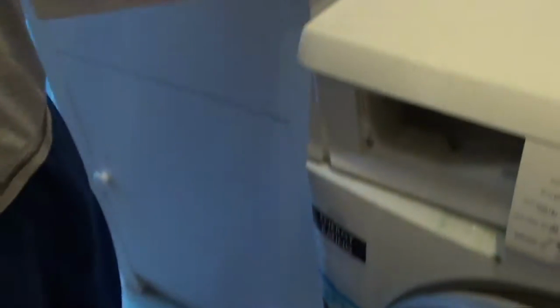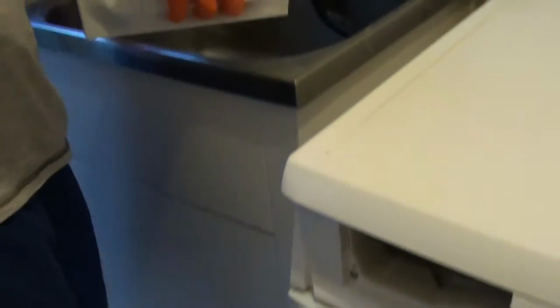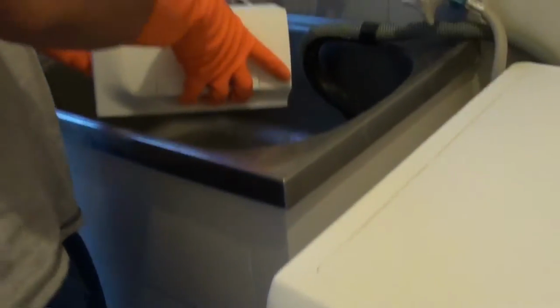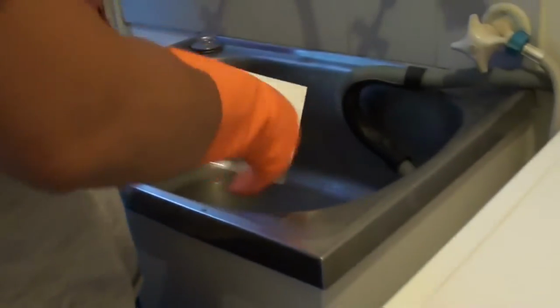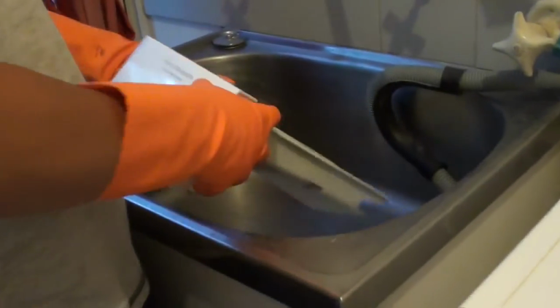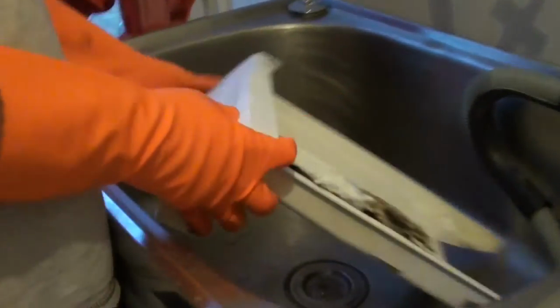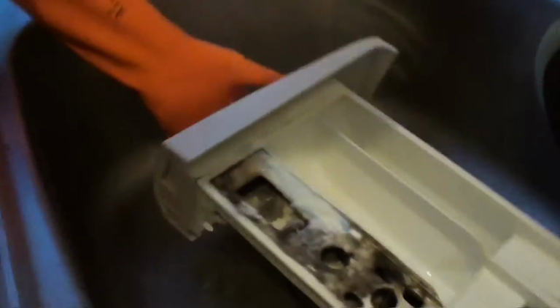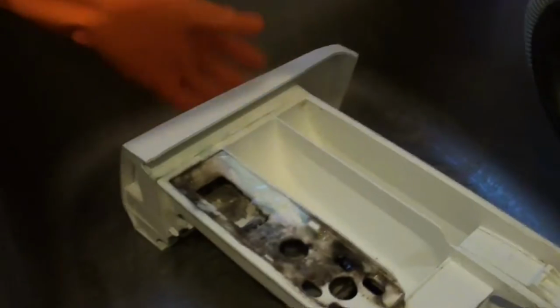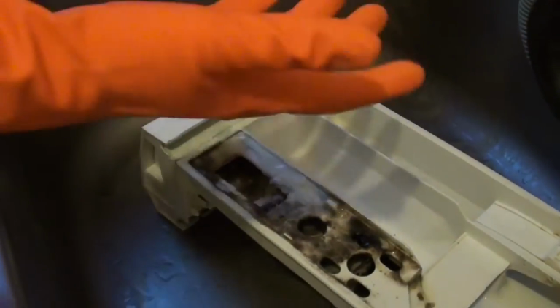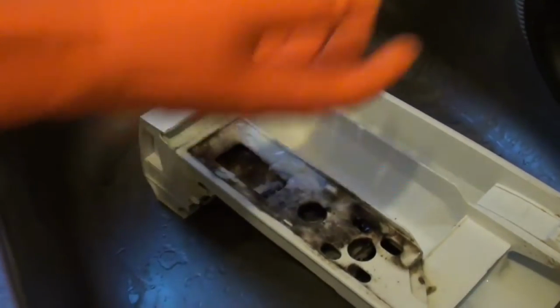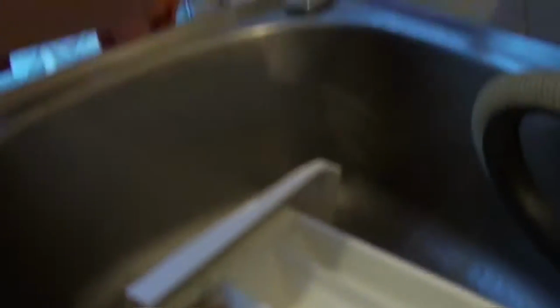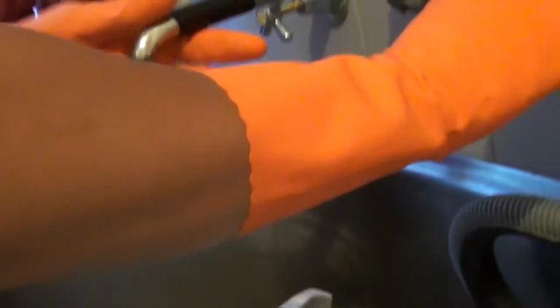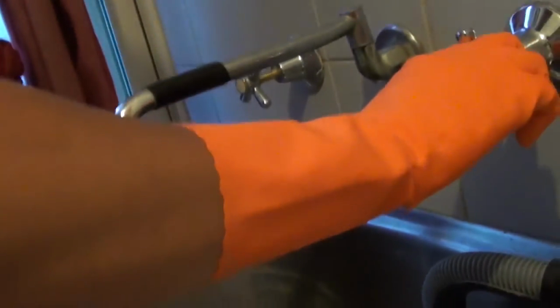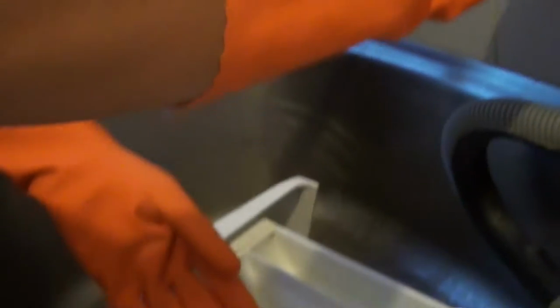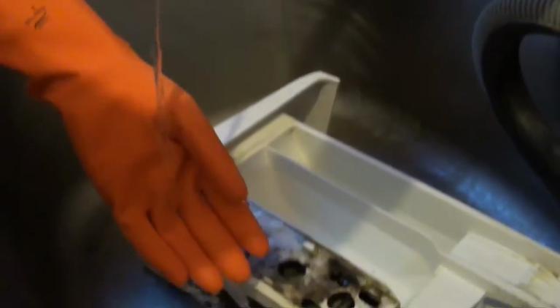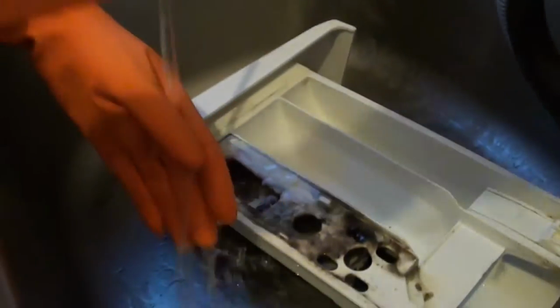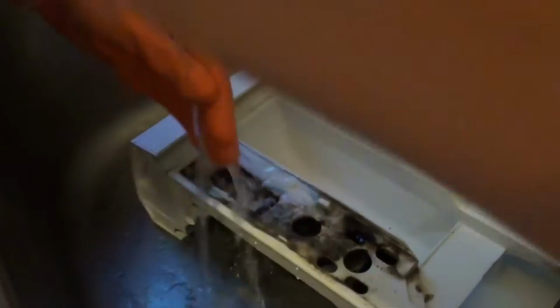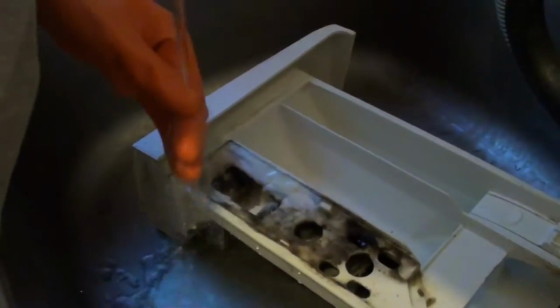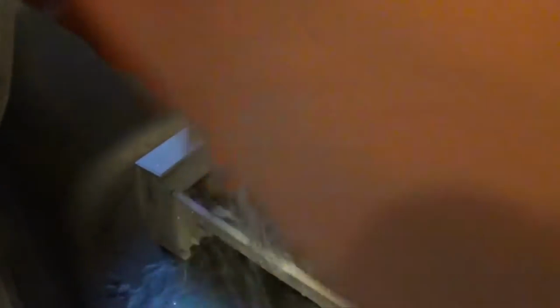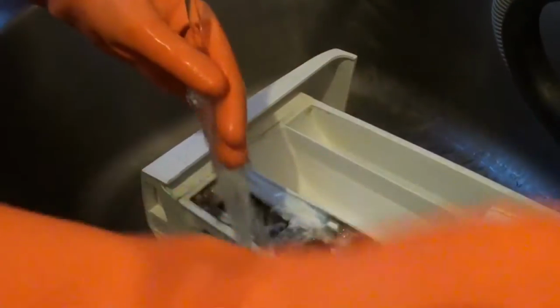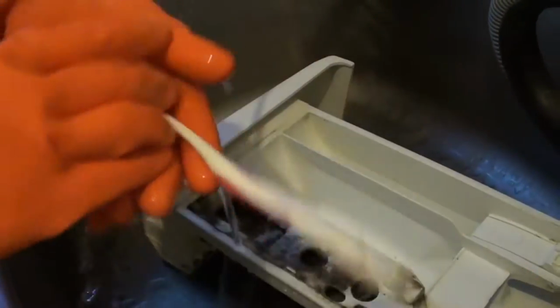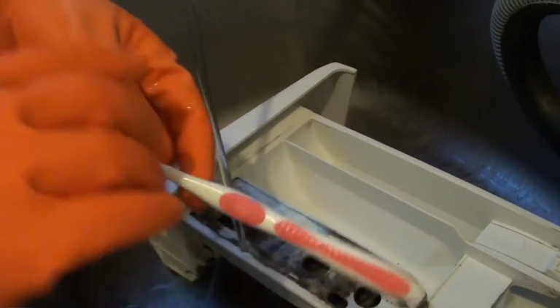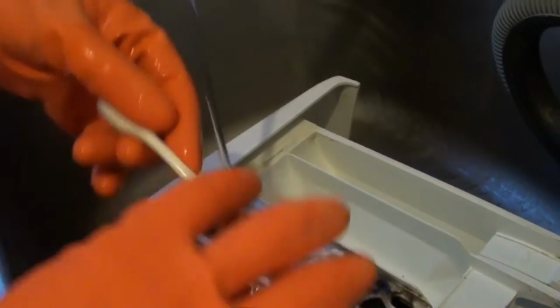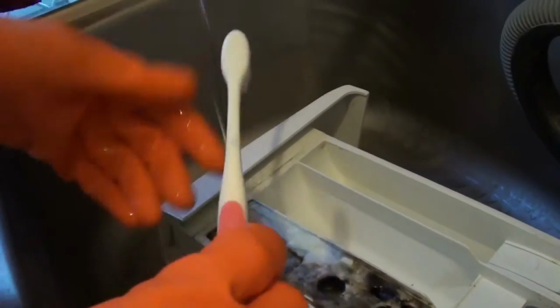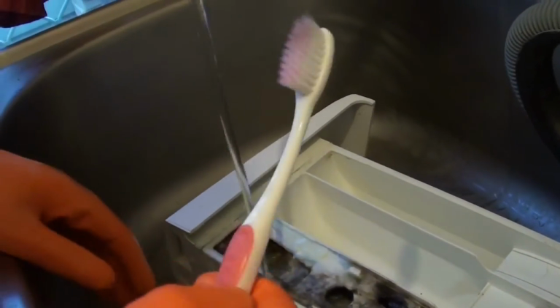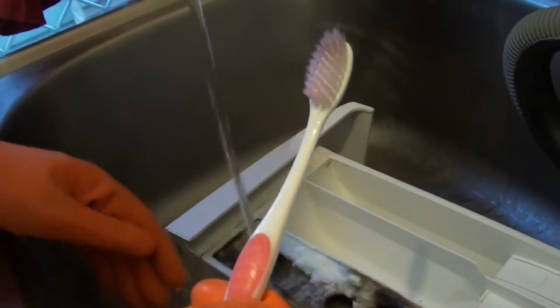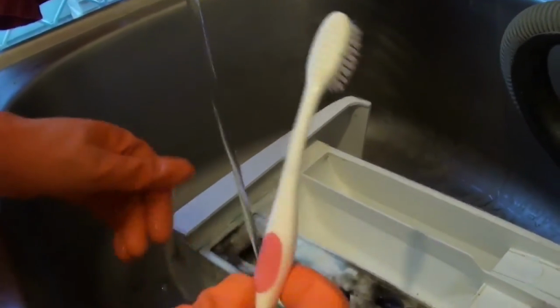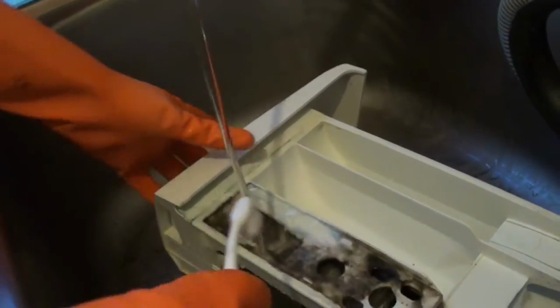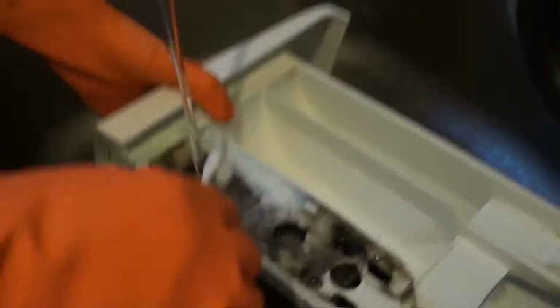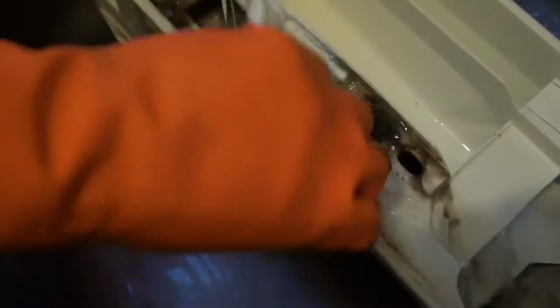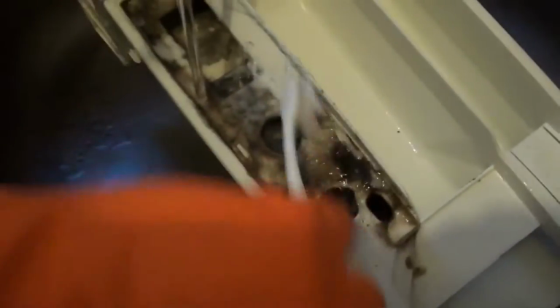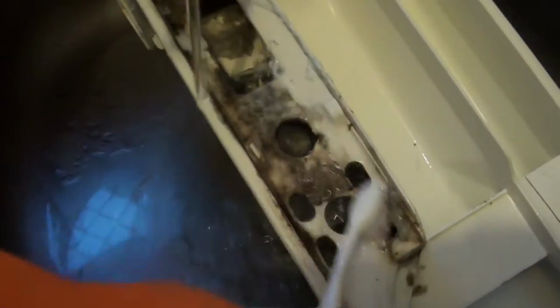So come over here. I am using a glove because it is quite dirty. And I am just going to use an old toothbrush and simply clean it out.